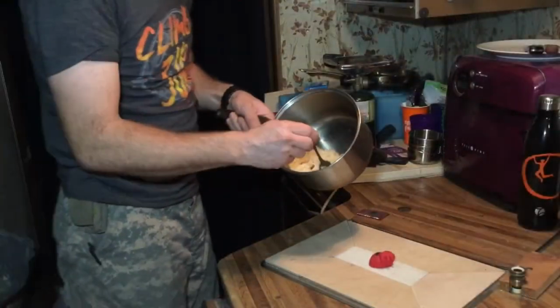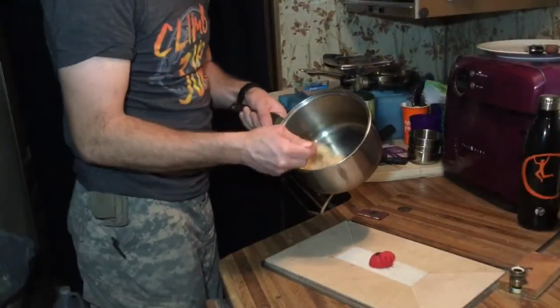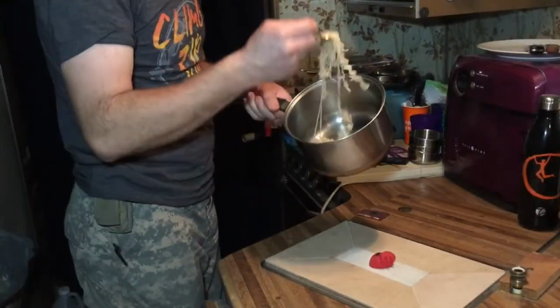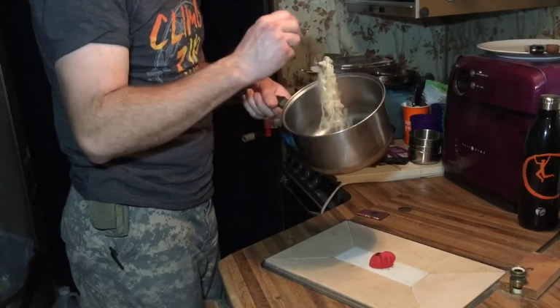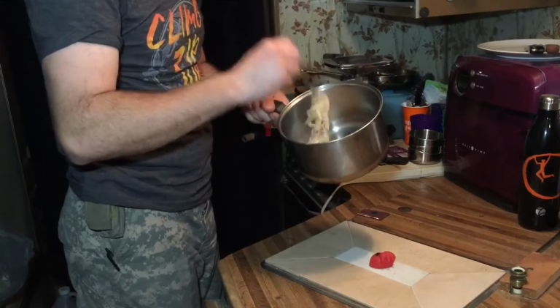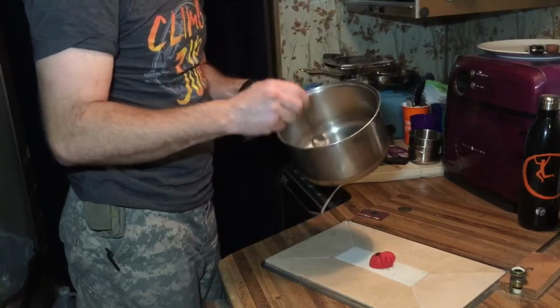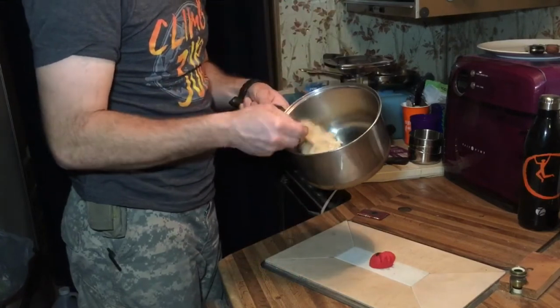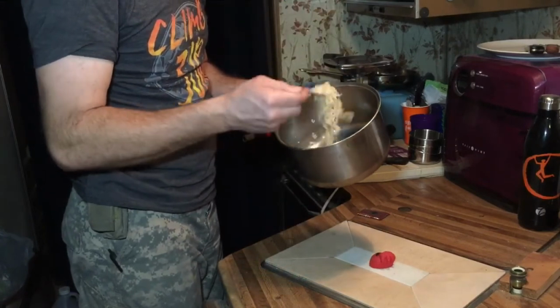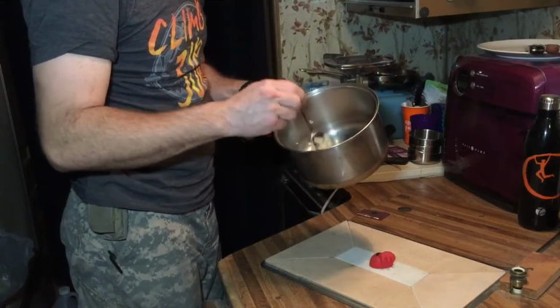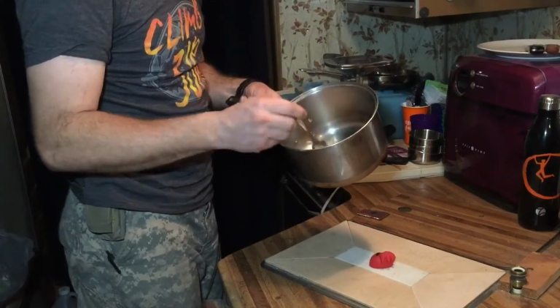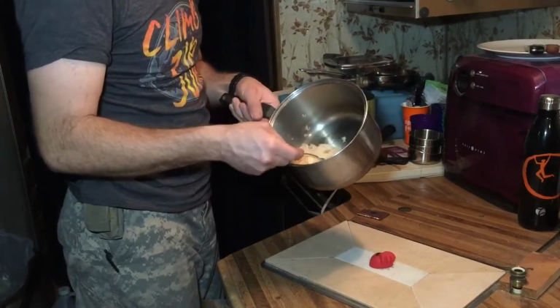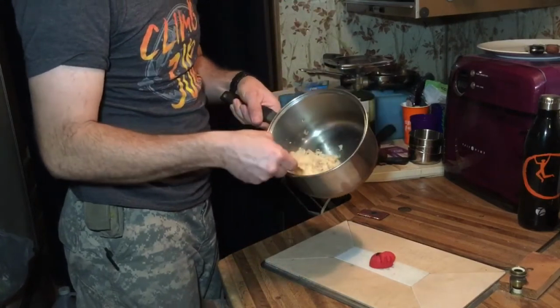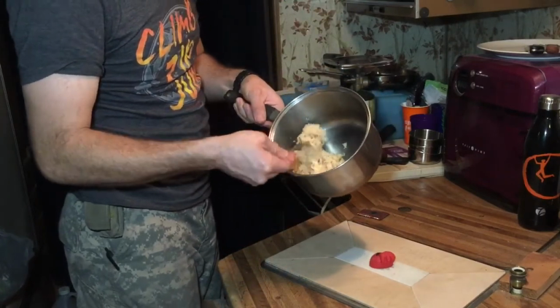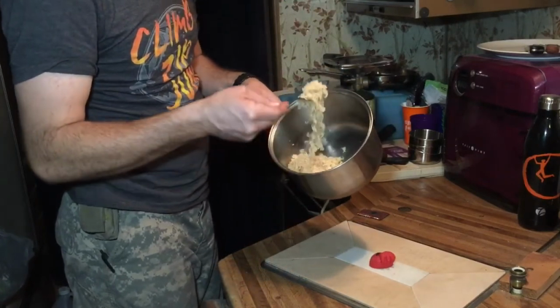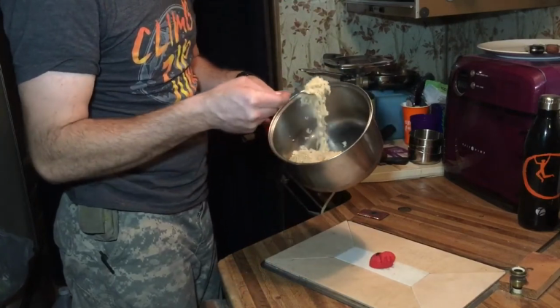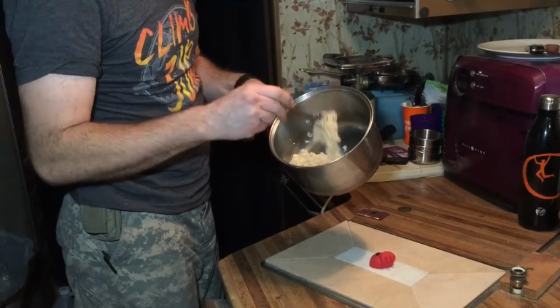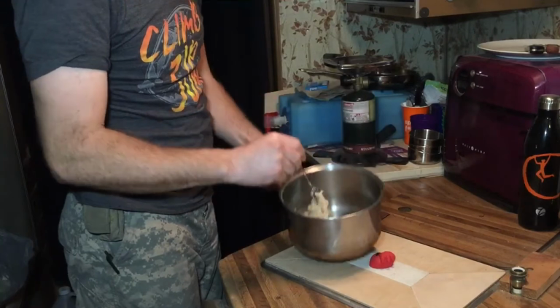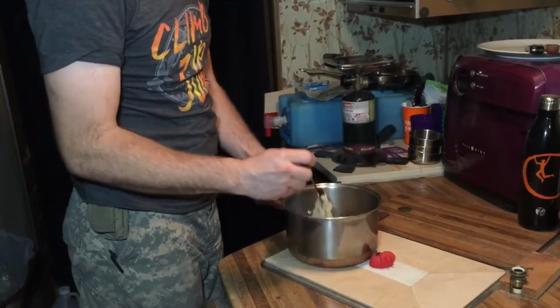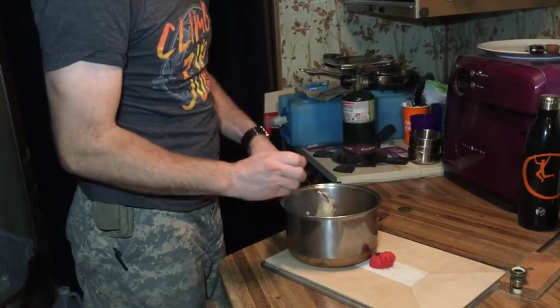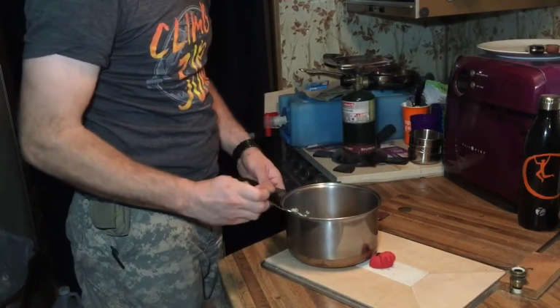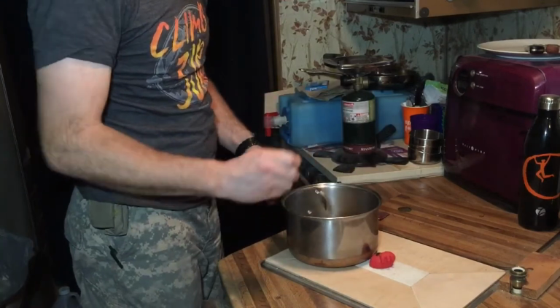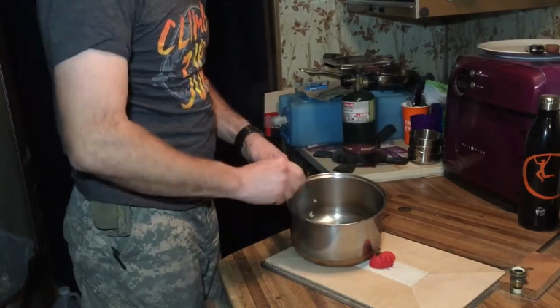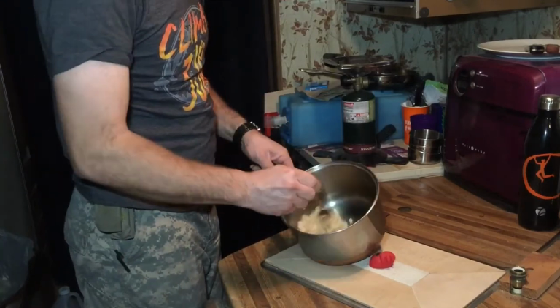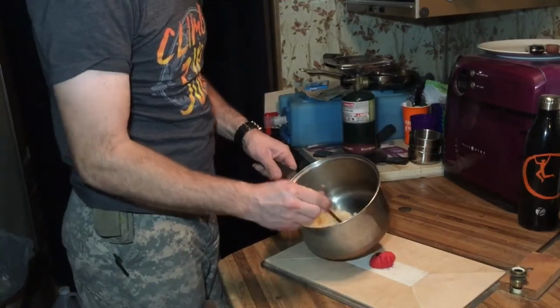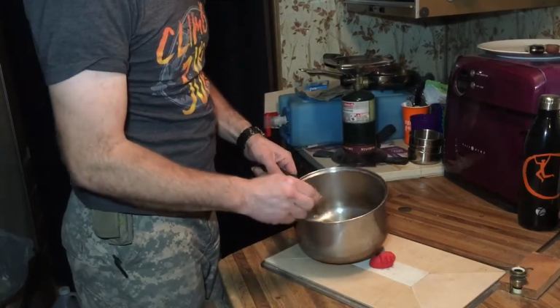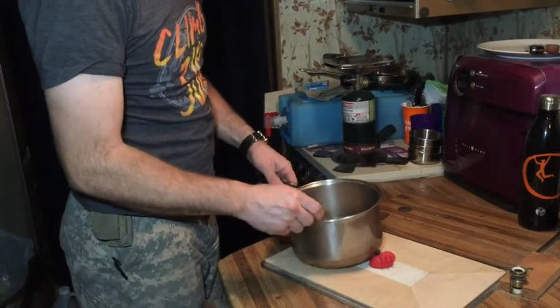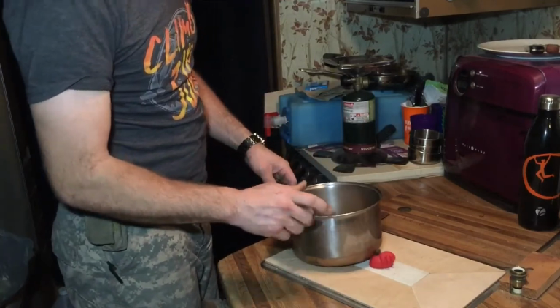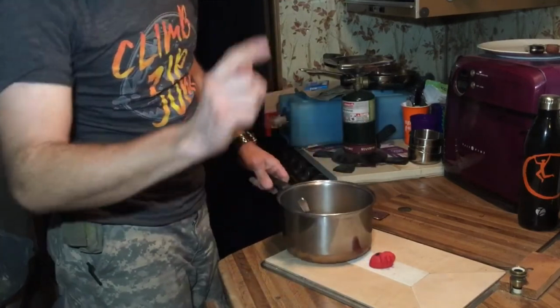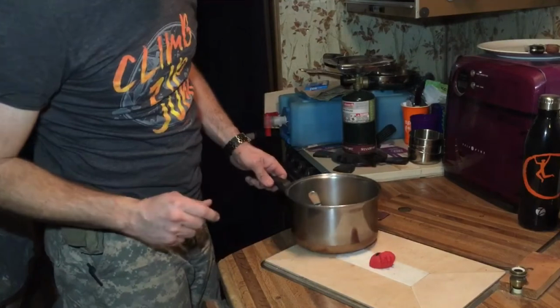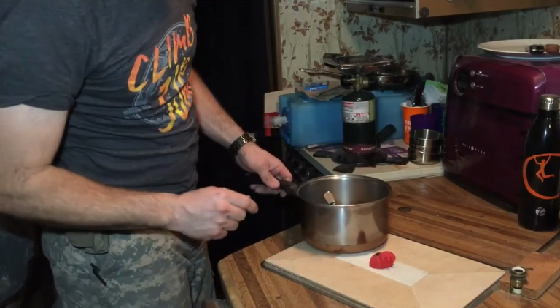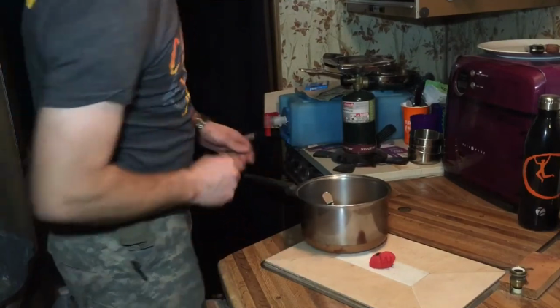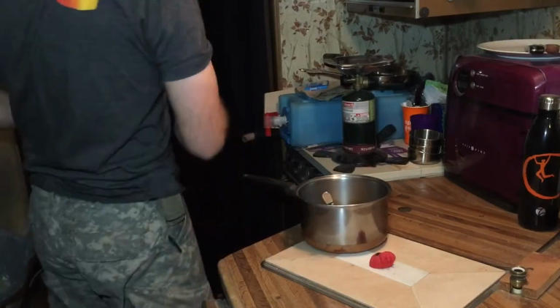The trick is to get the noodles so they're not completely cooked. You want them halfway cooked. That is what will make it good.